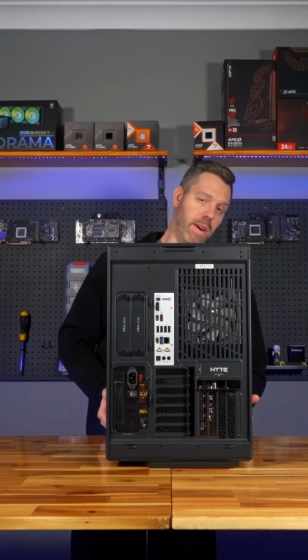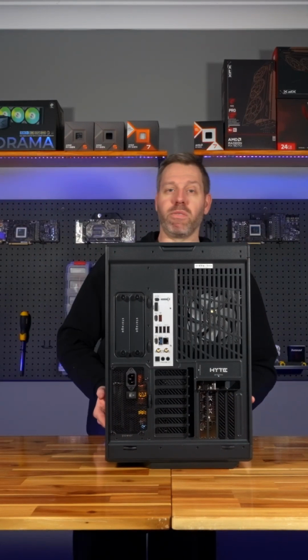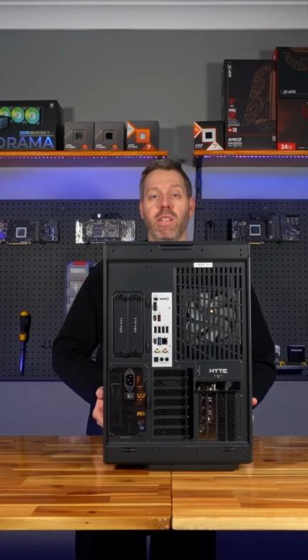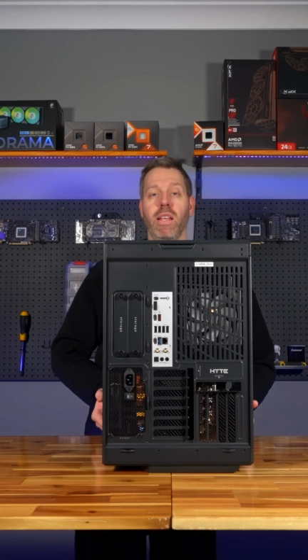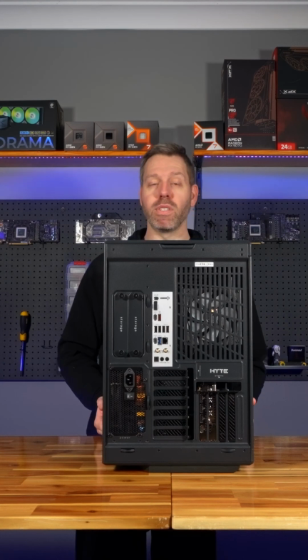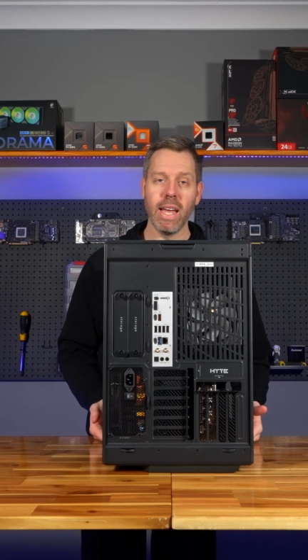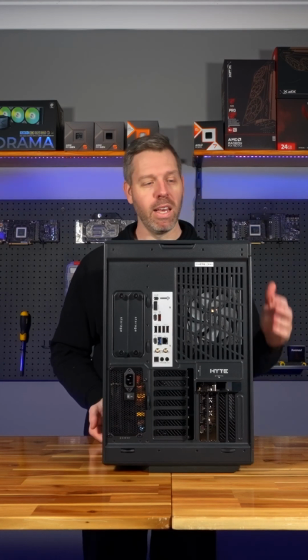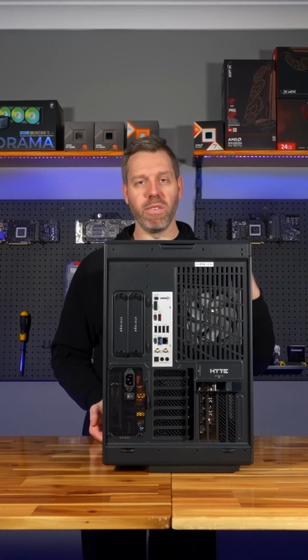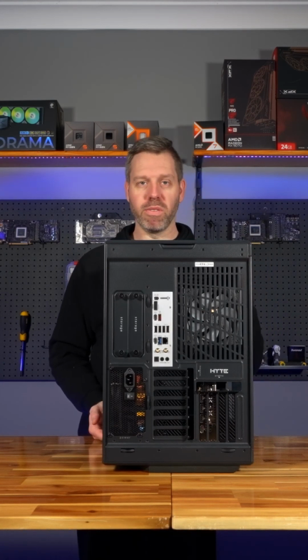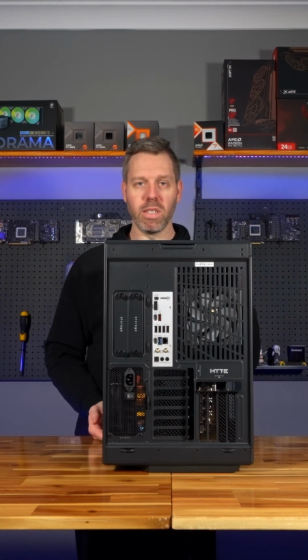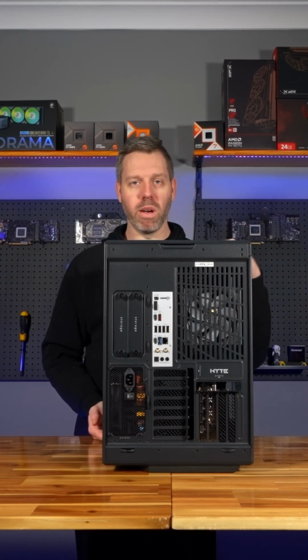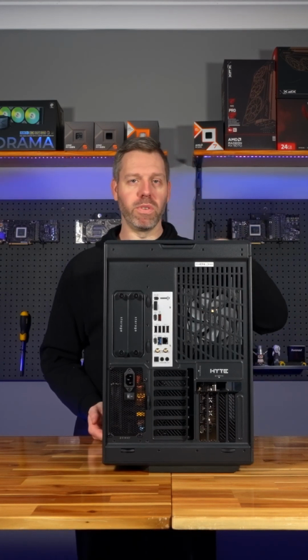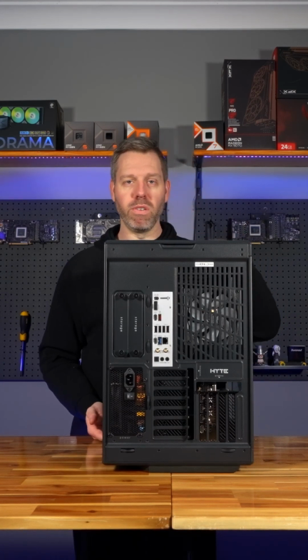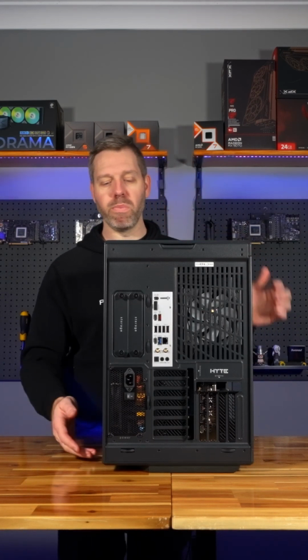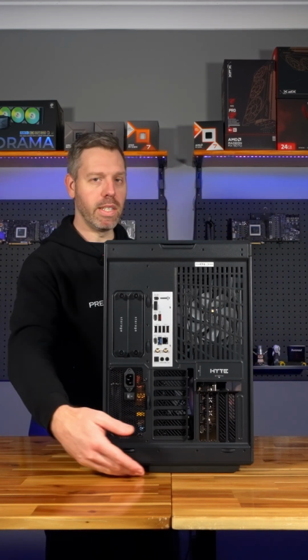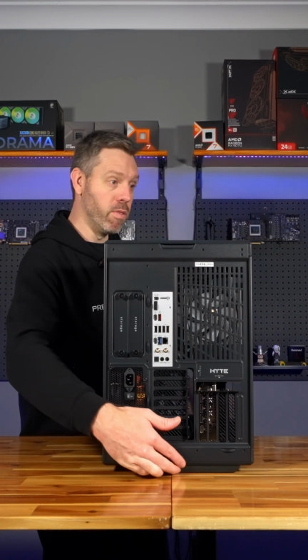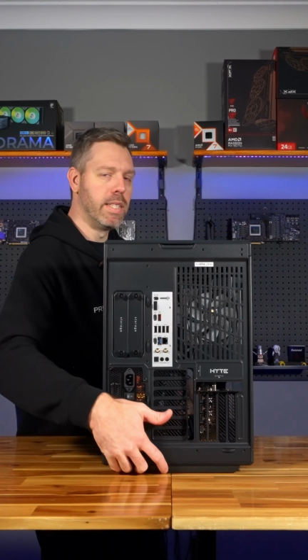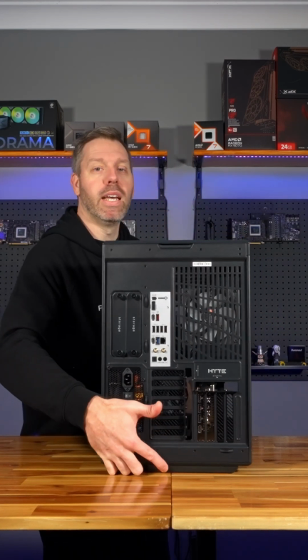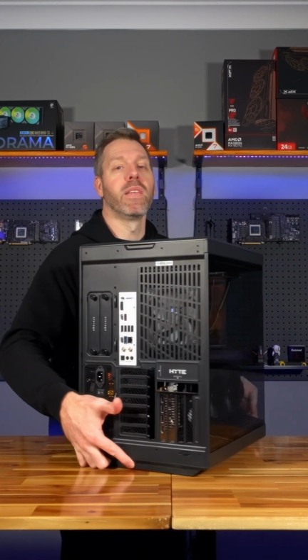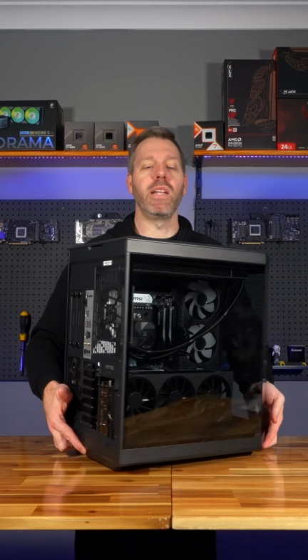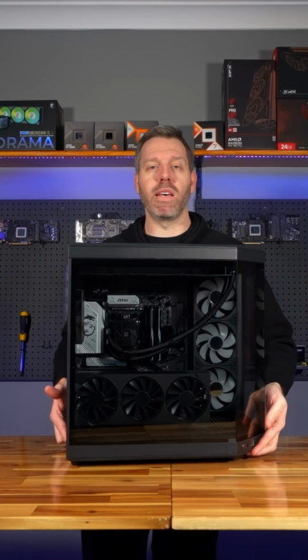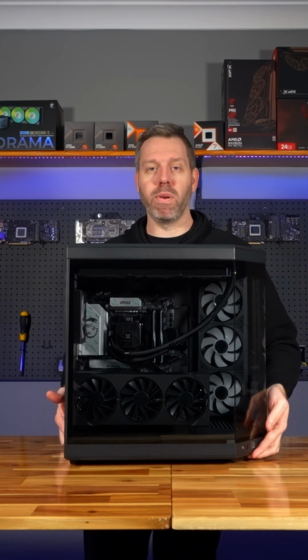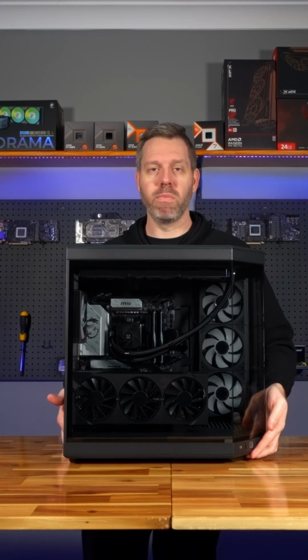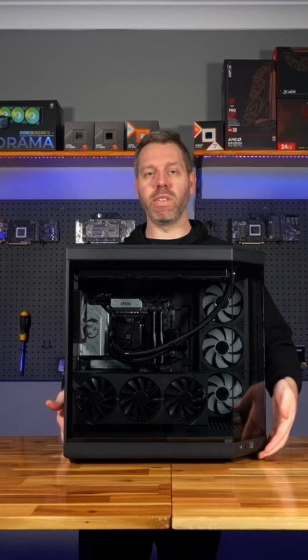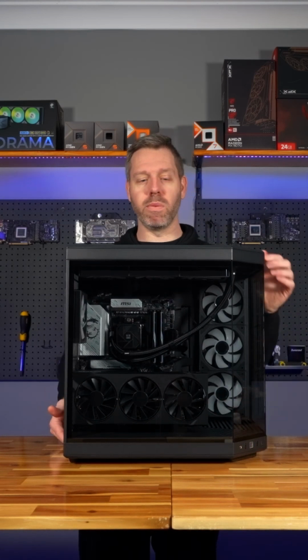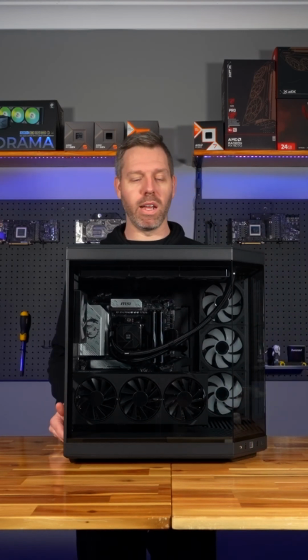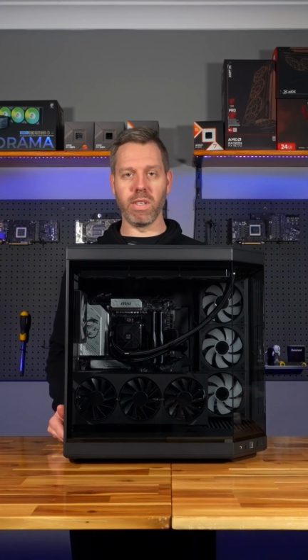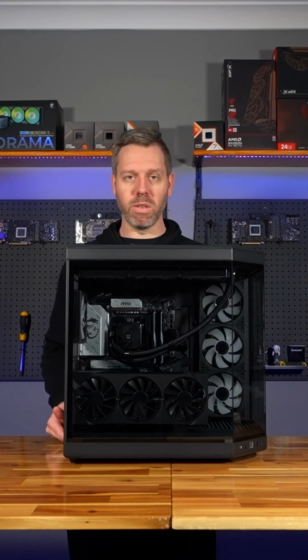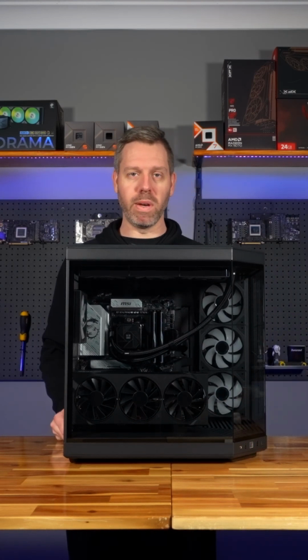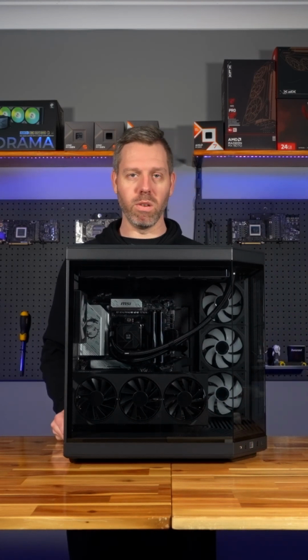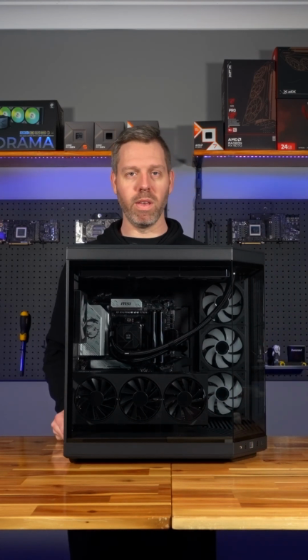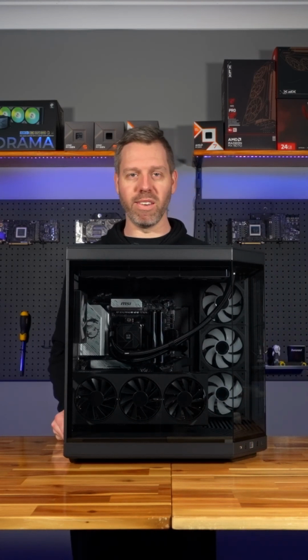Anyways, that'll do it for today. Thank you very much for watching. We hope you enjoy your new Prestige 4 PC. If you need any other help please visit our website and visit our support page. Thank you.